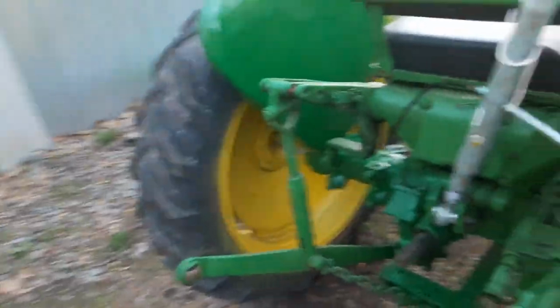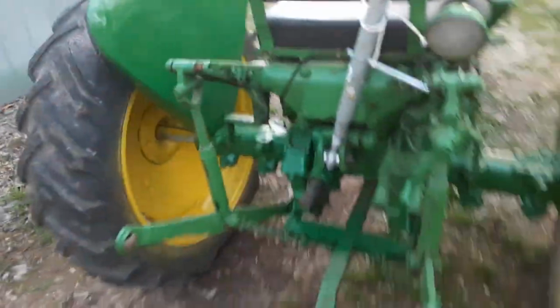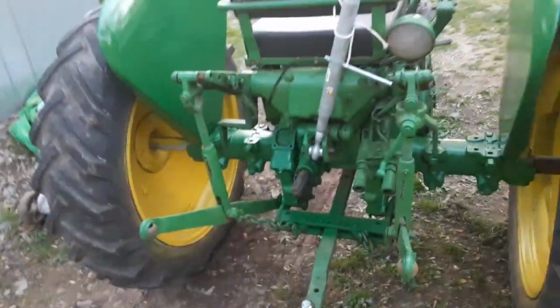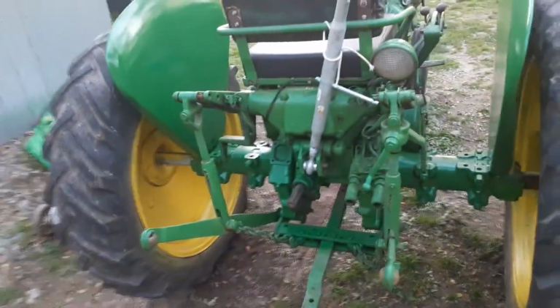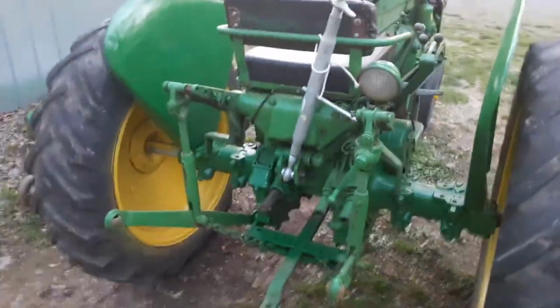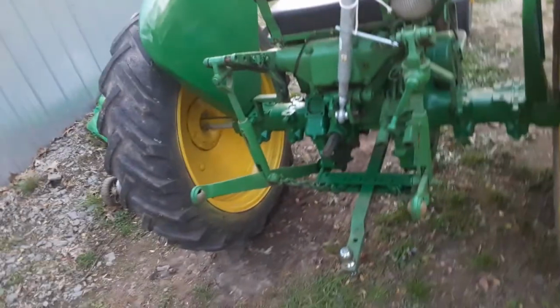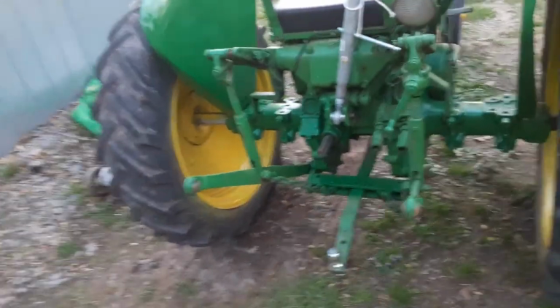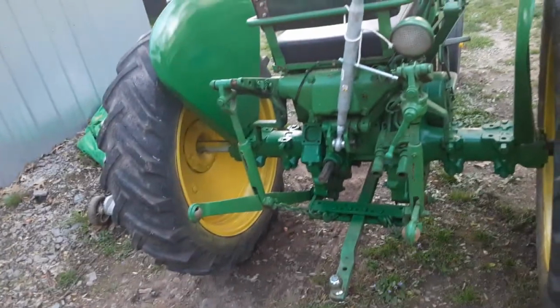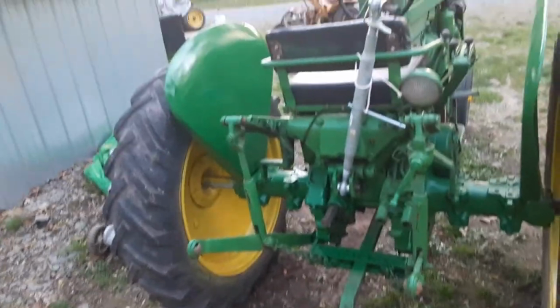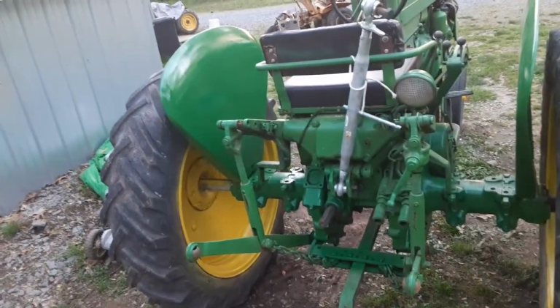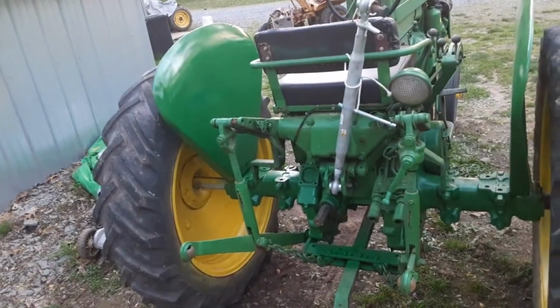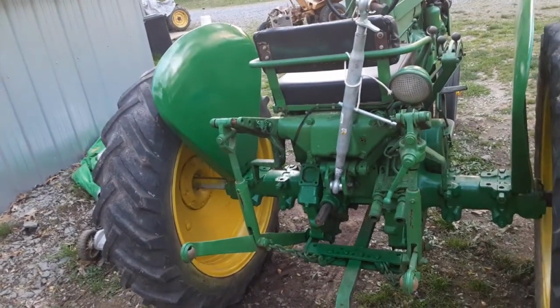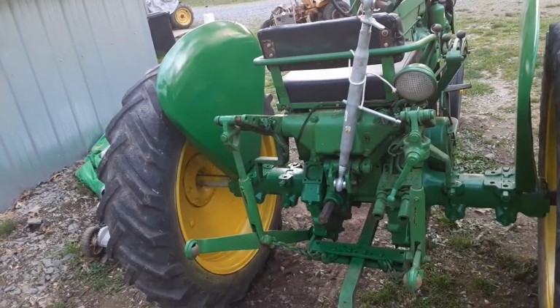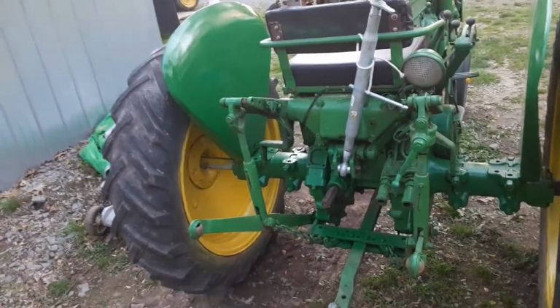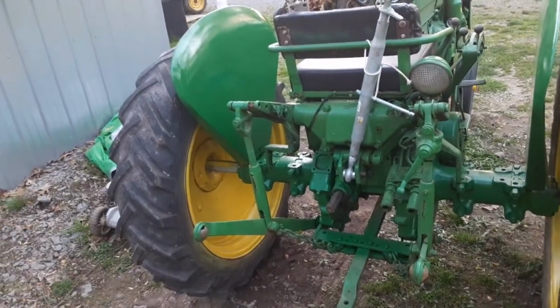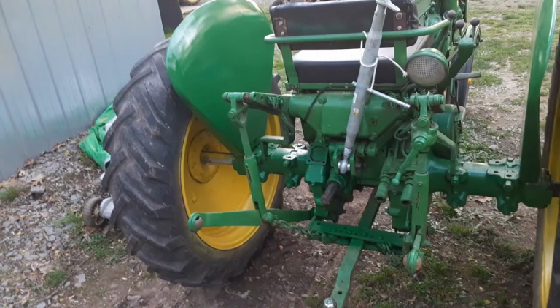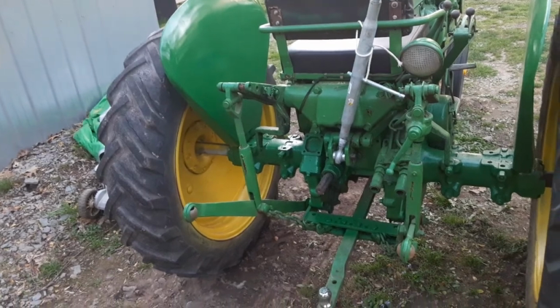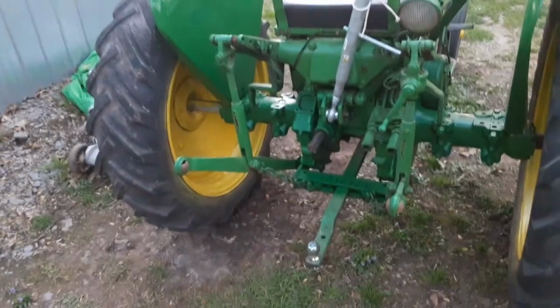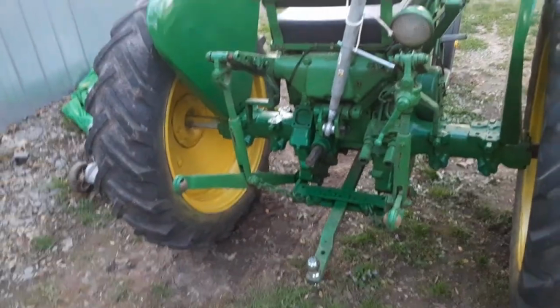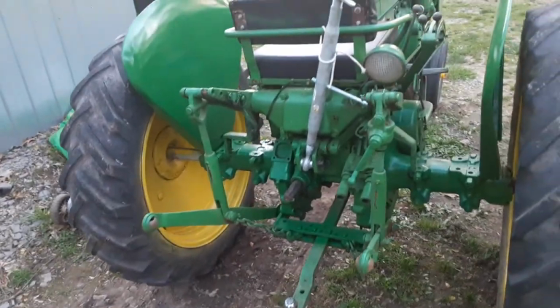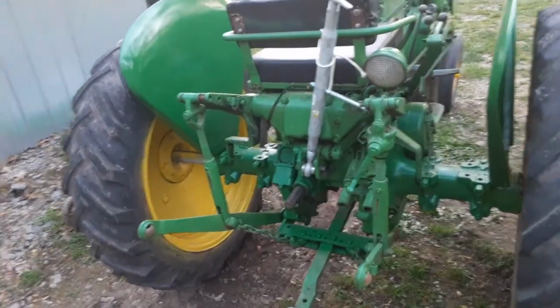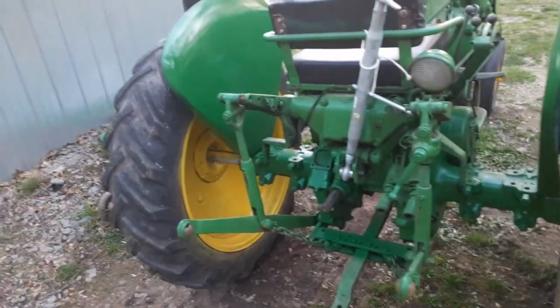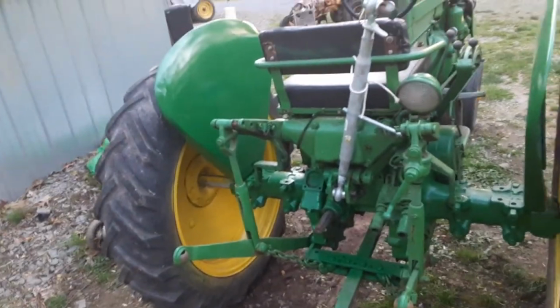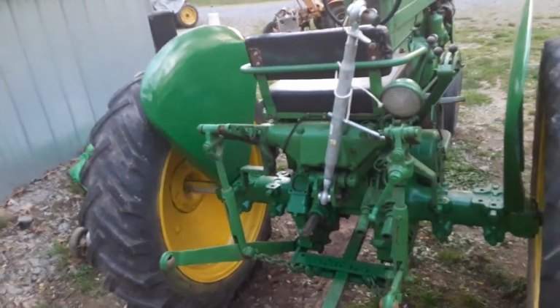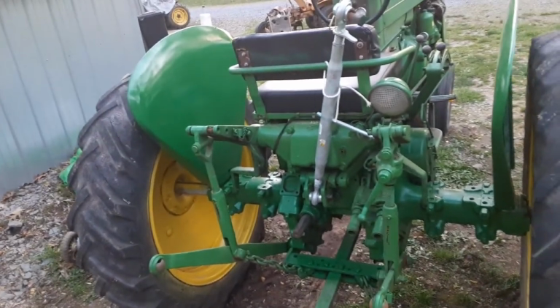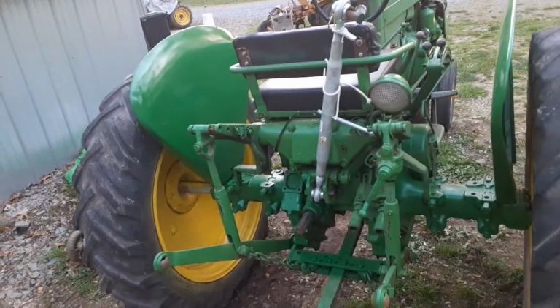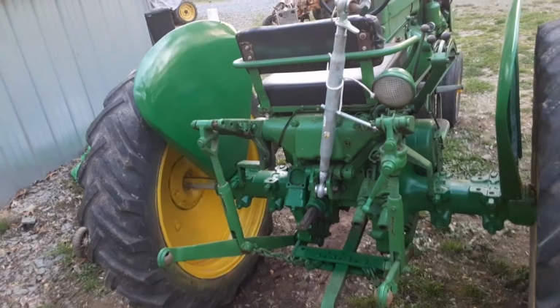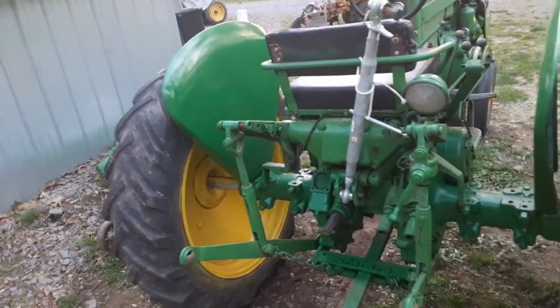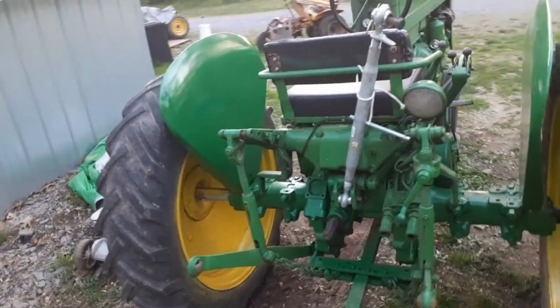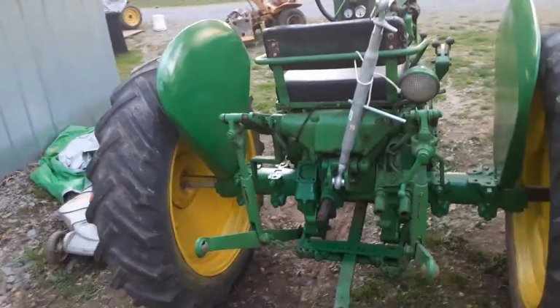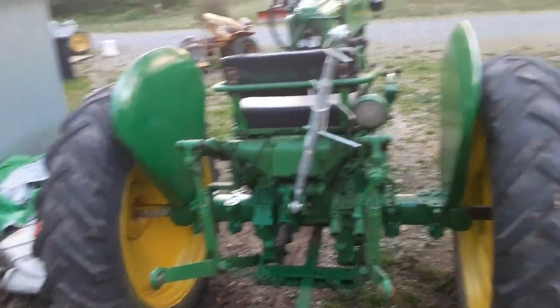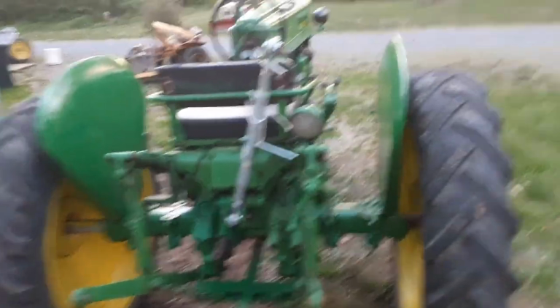Got a nice three-point on it. I do believe these John Deere 40s were actually John Deere's first tractor where the three-point came standard. I actually did some grading with it earlier this year and was pretty happy with it honestly.